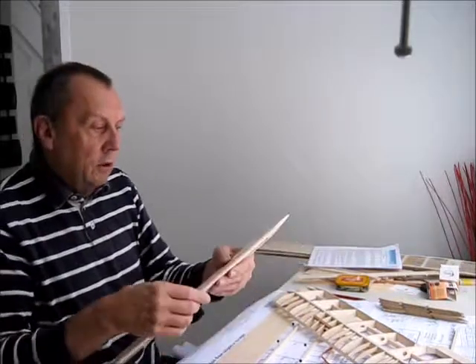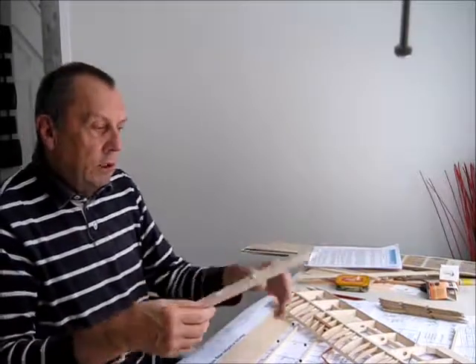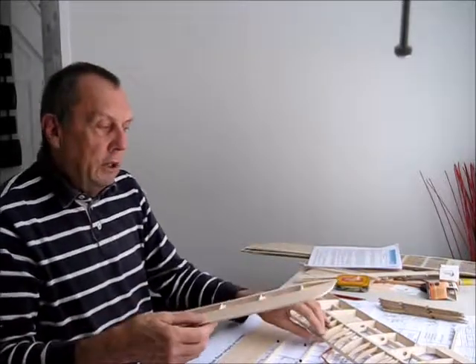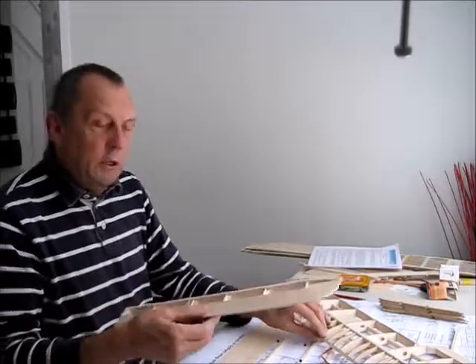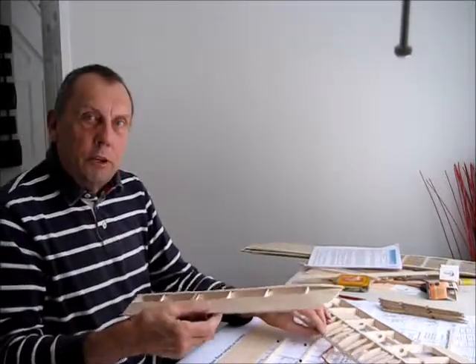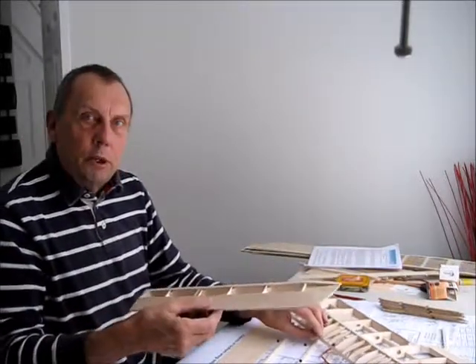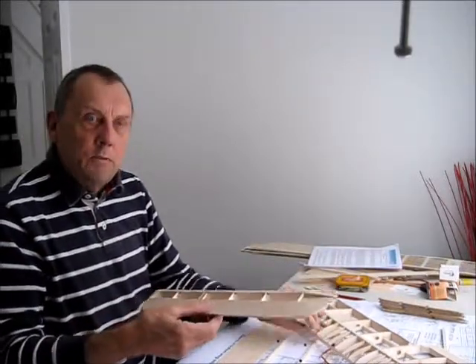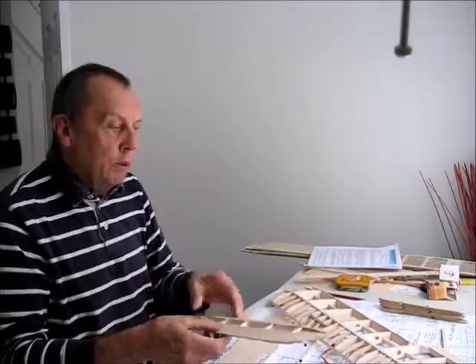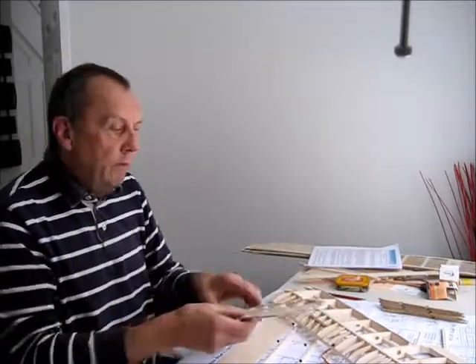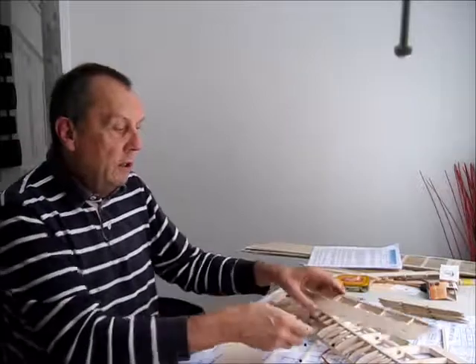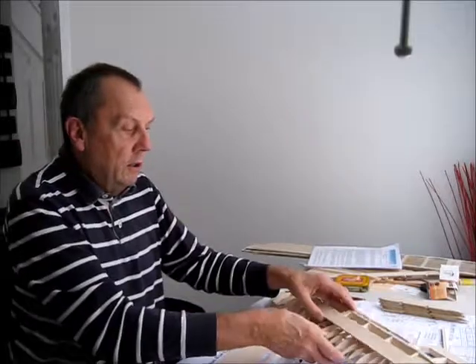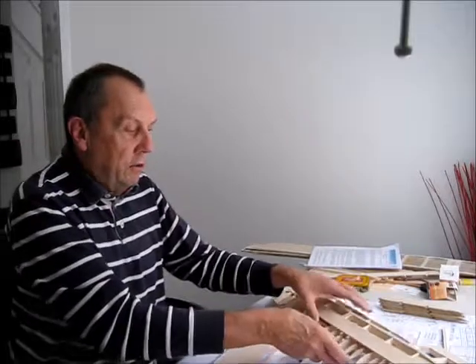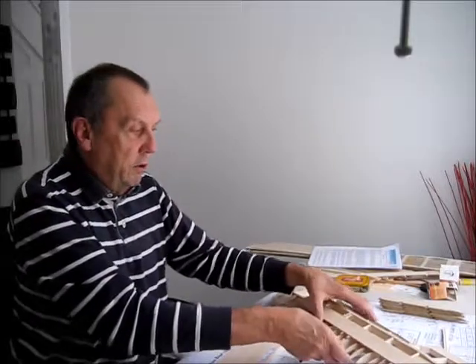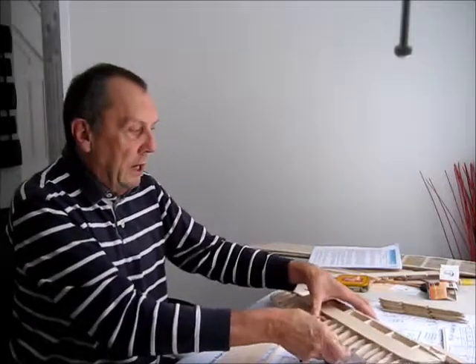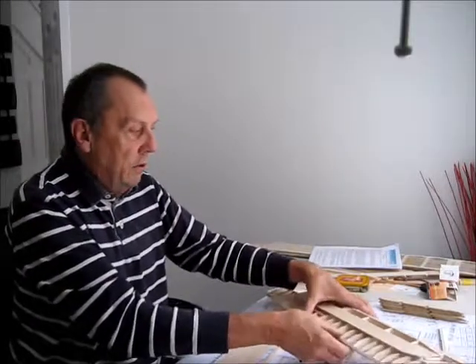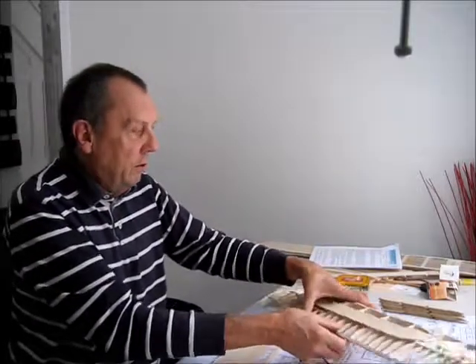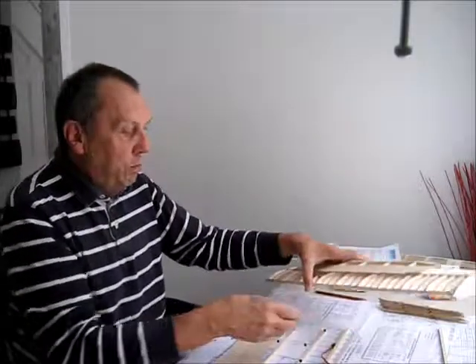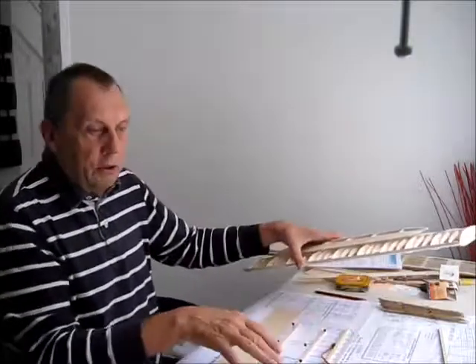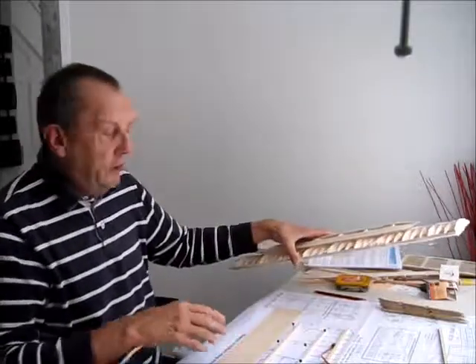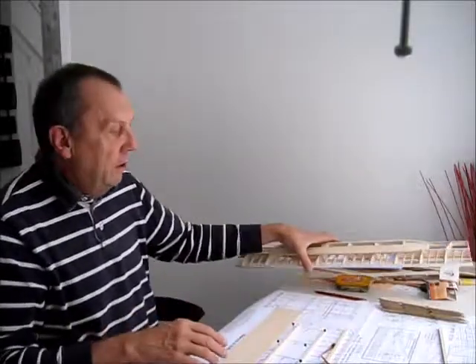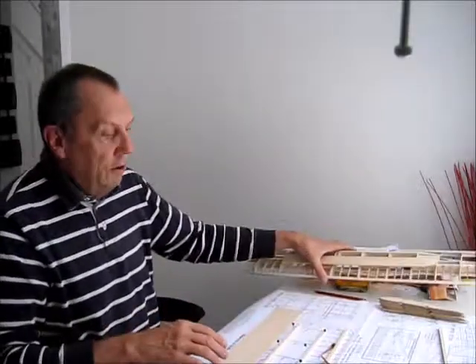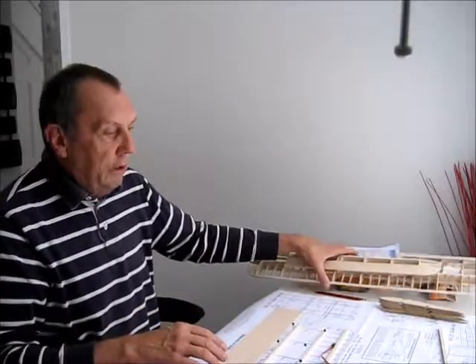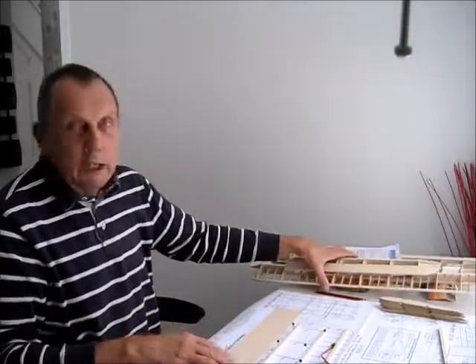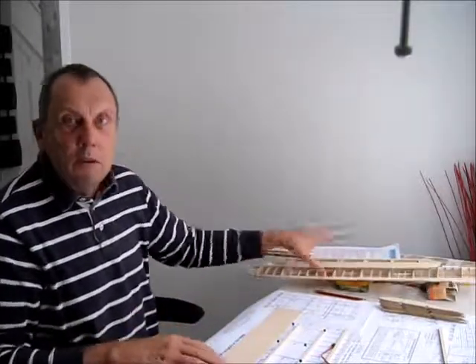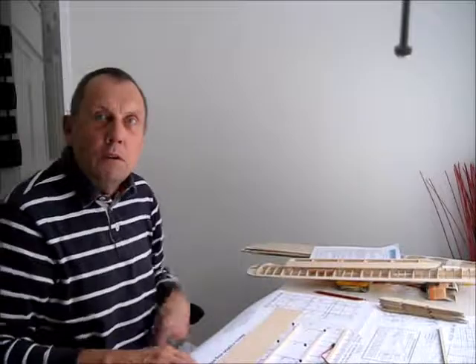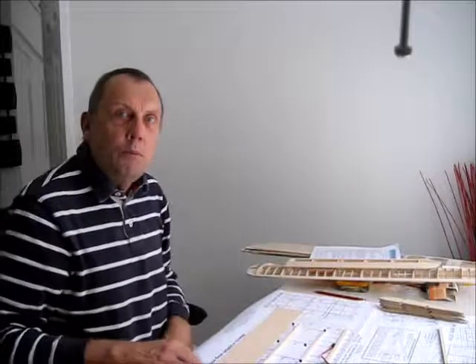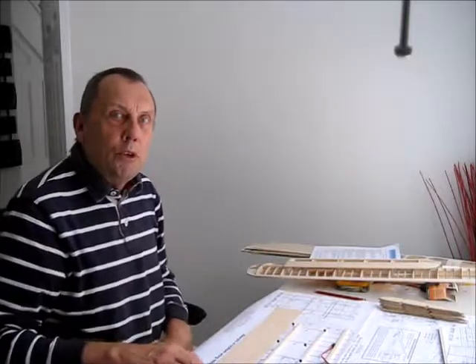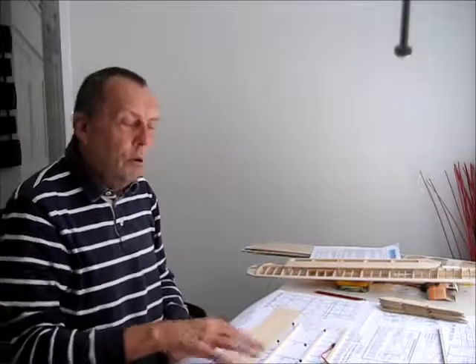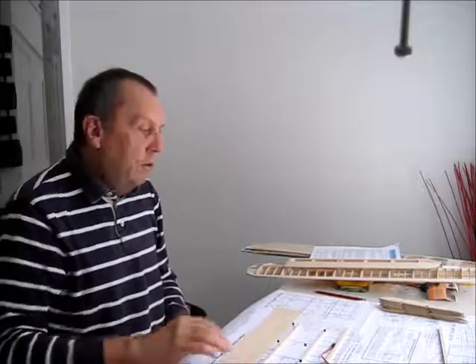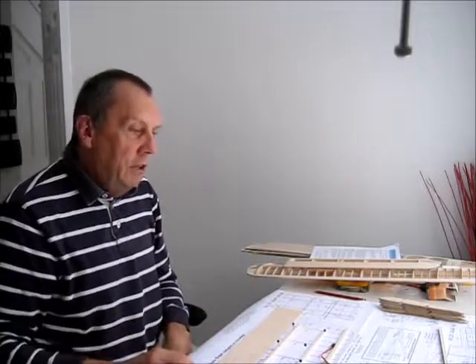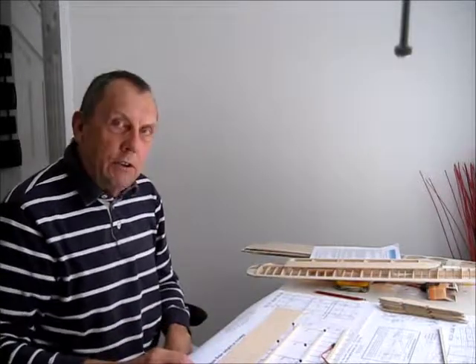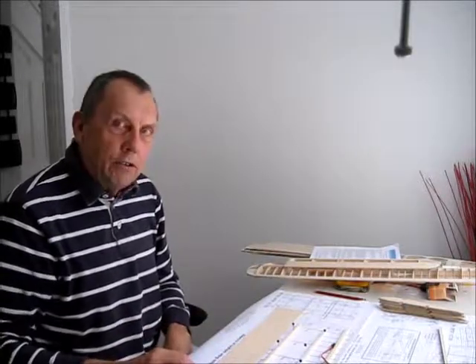So that's it — the lower wing is all done. Just starting now on the build of the second wing before going on to the center section.